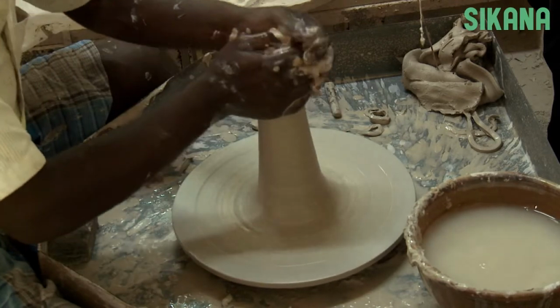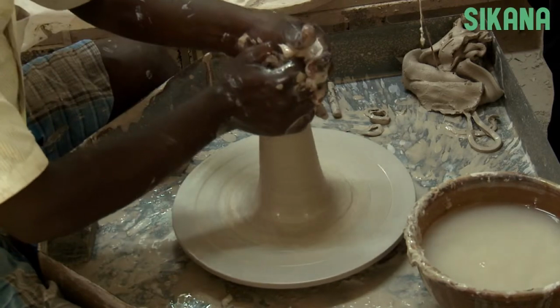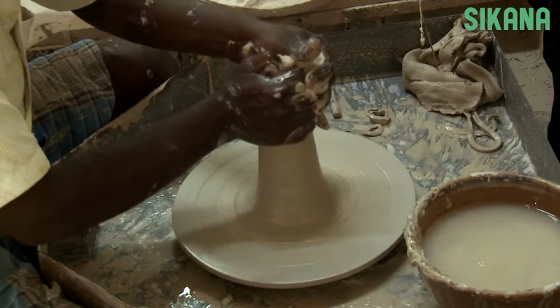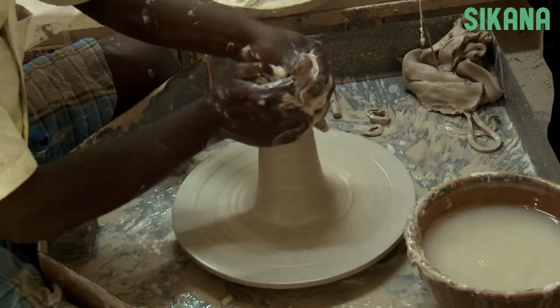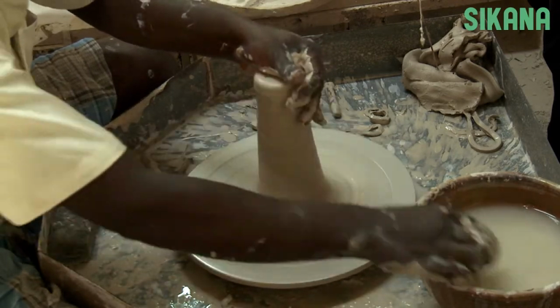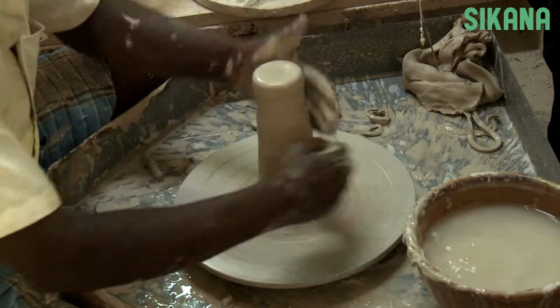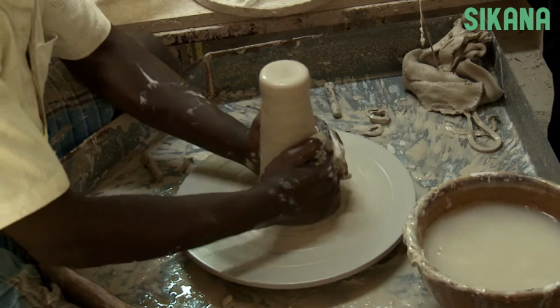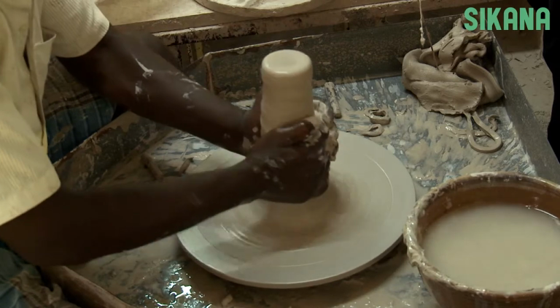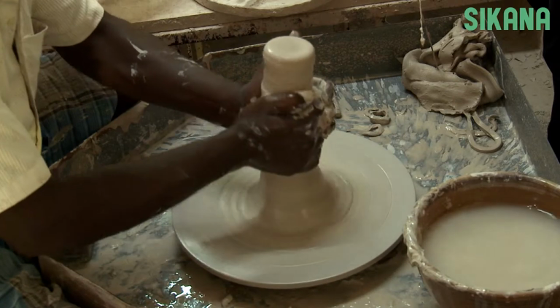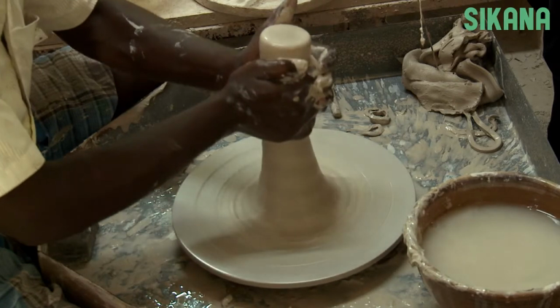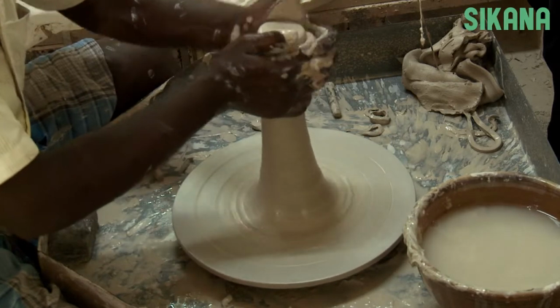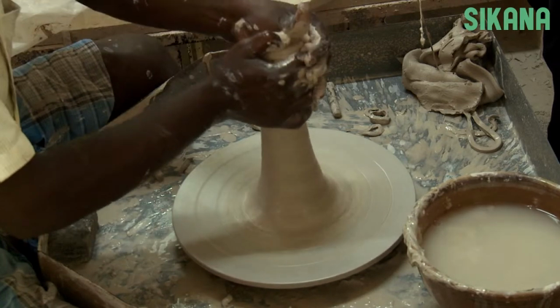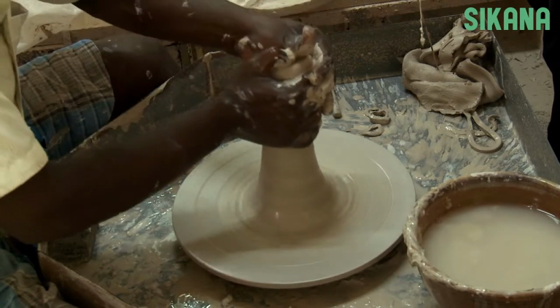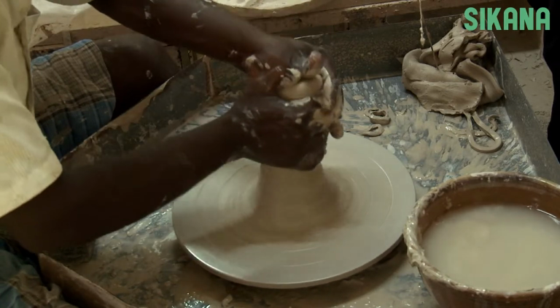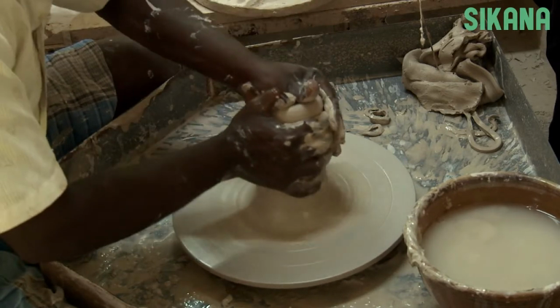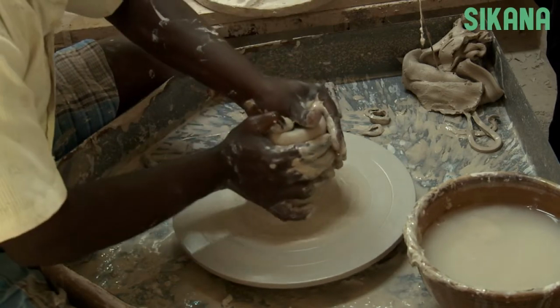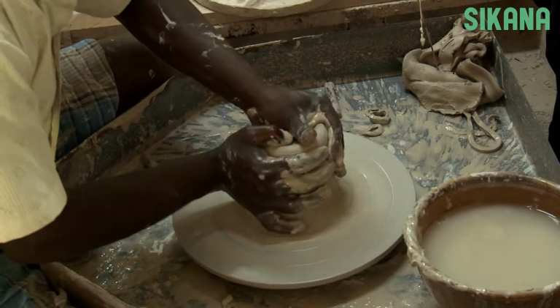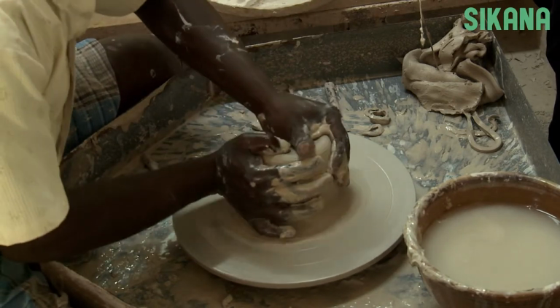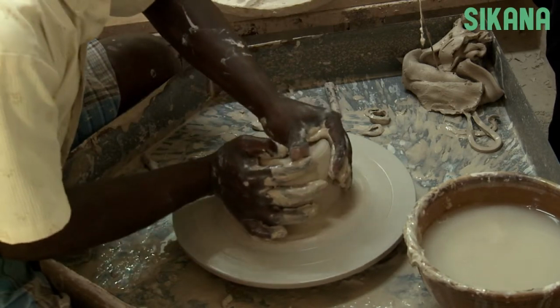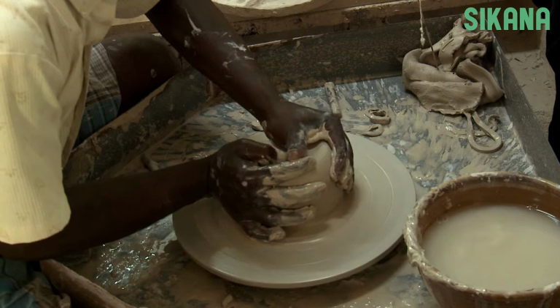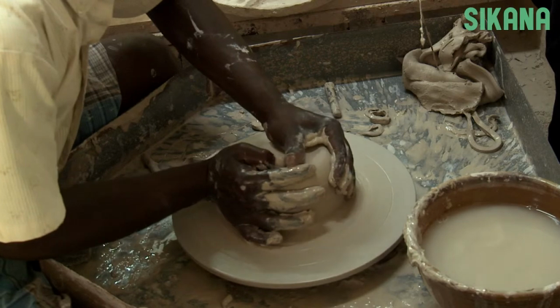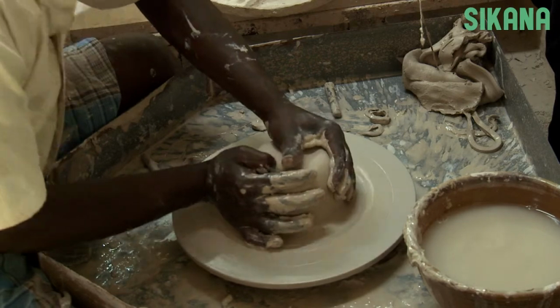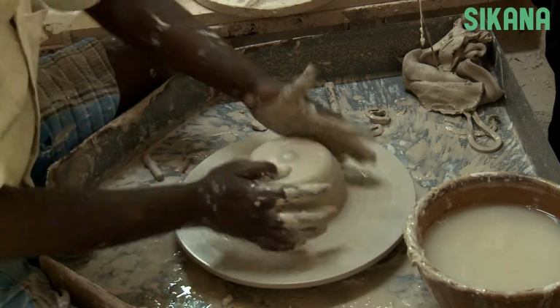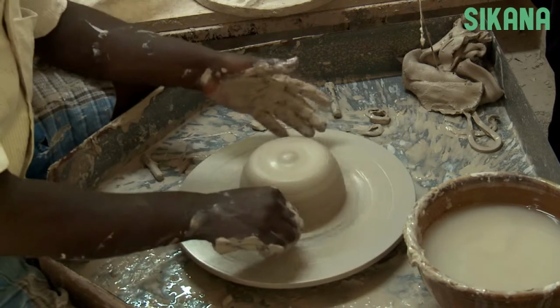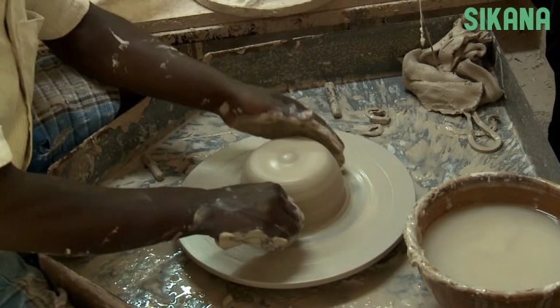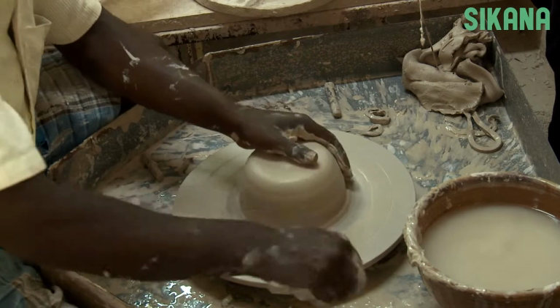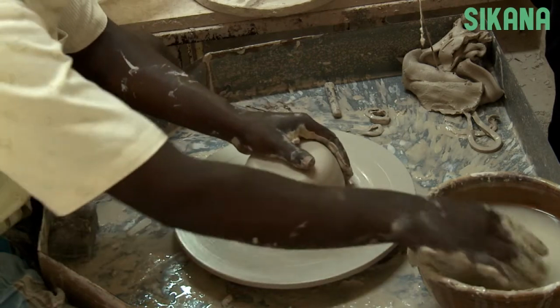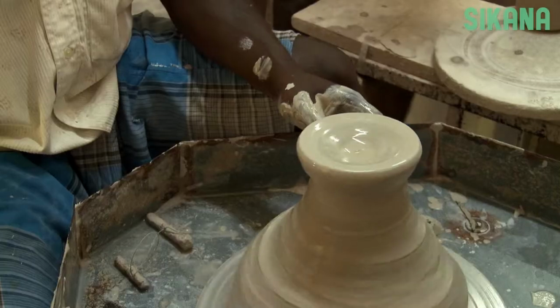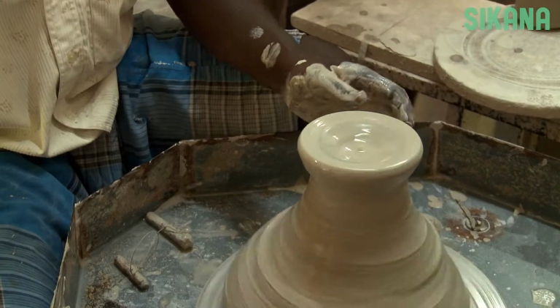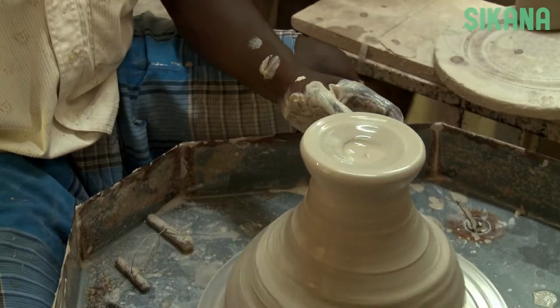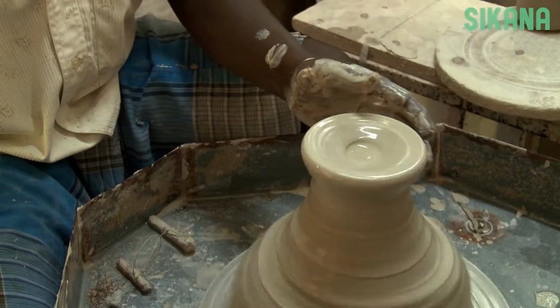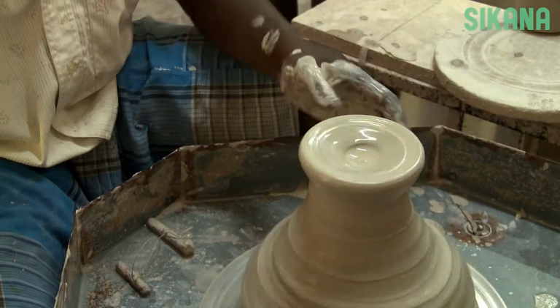The first step is called centering, and it involves pressing the rough ball of clay downward and inward into perfect rotational symmetry. Otherwise it will move like this.